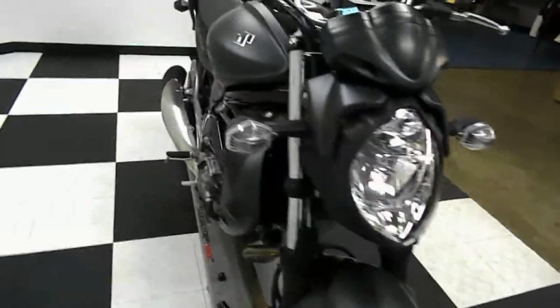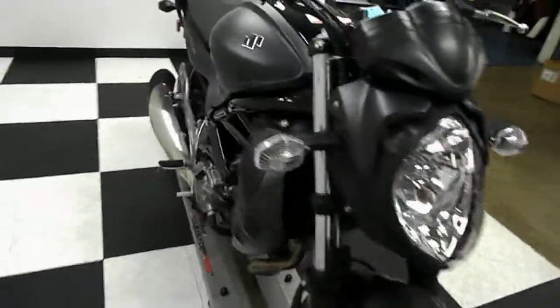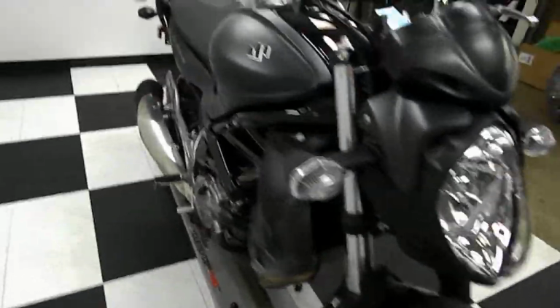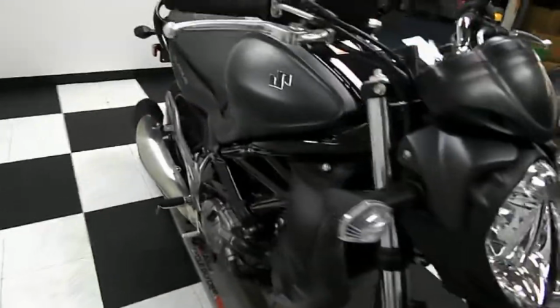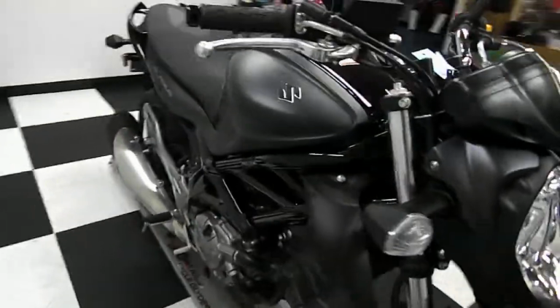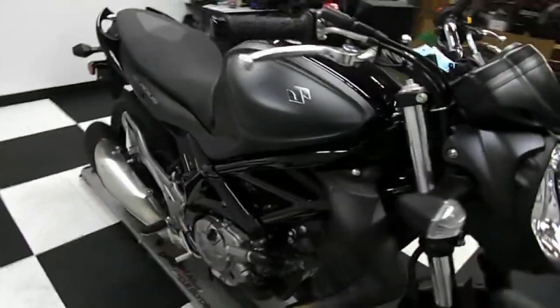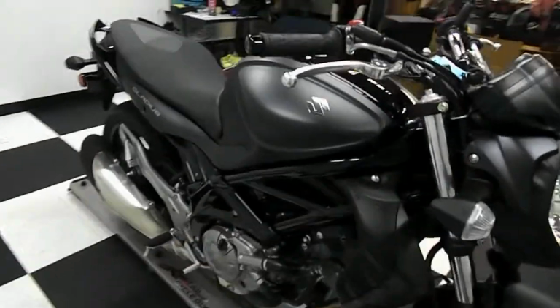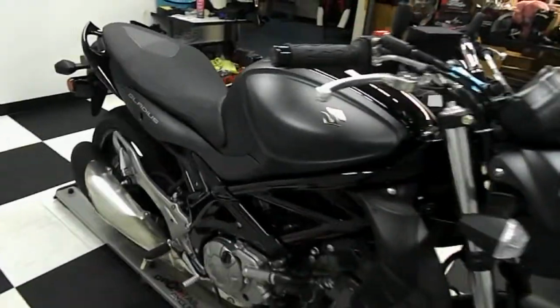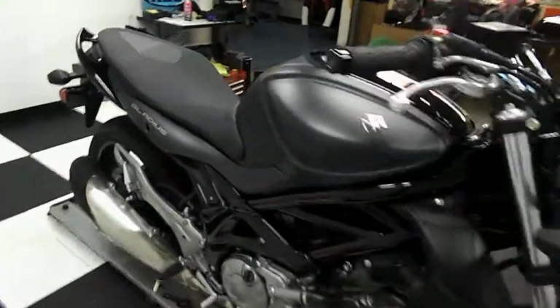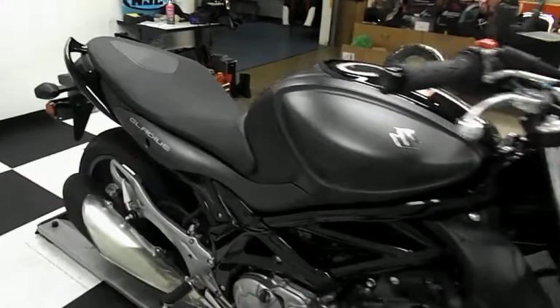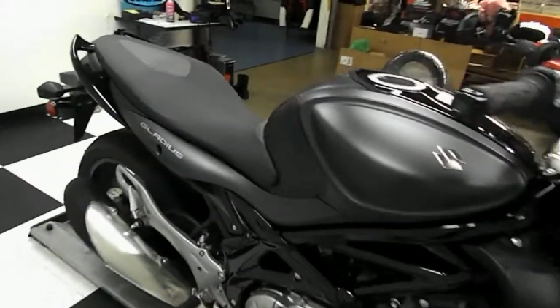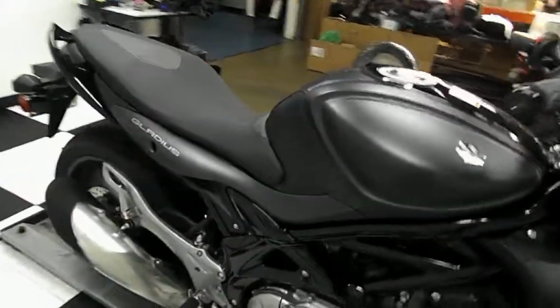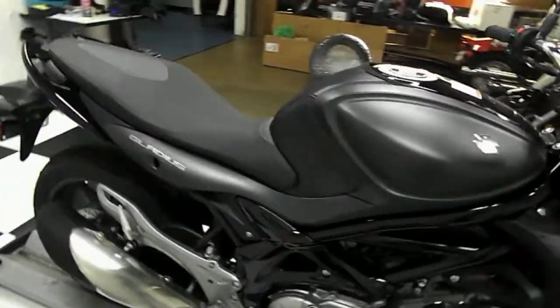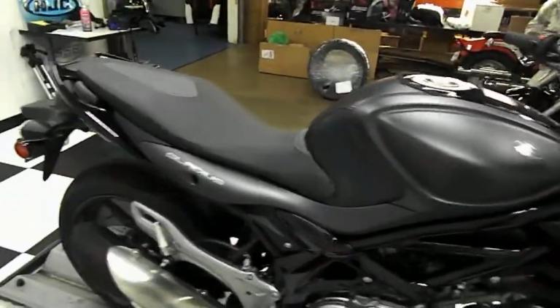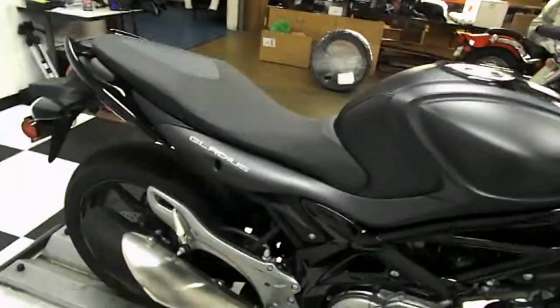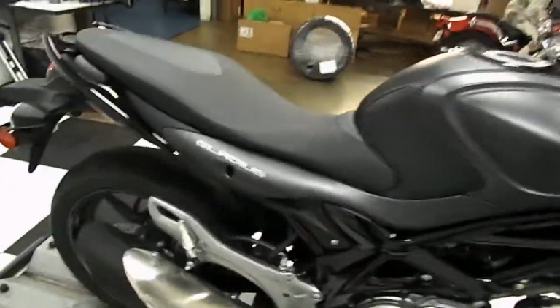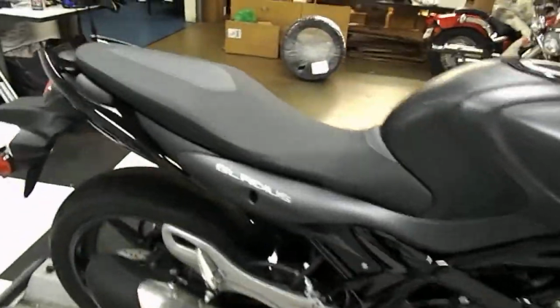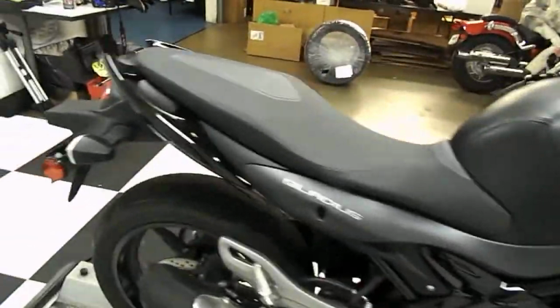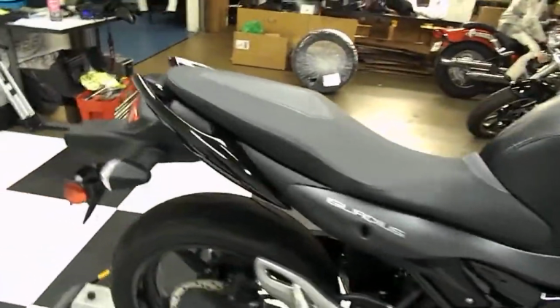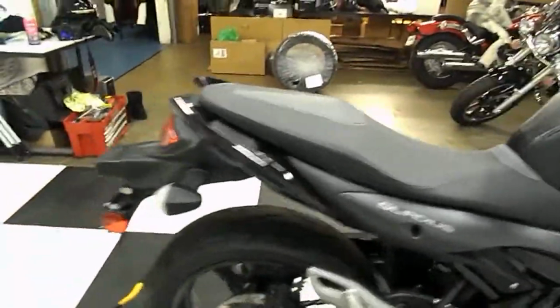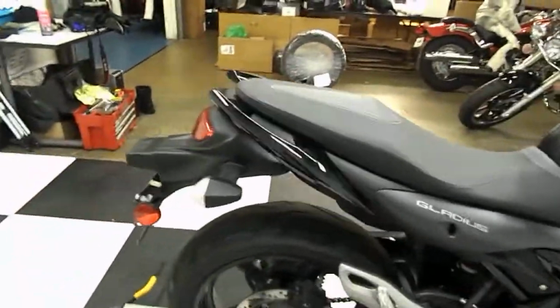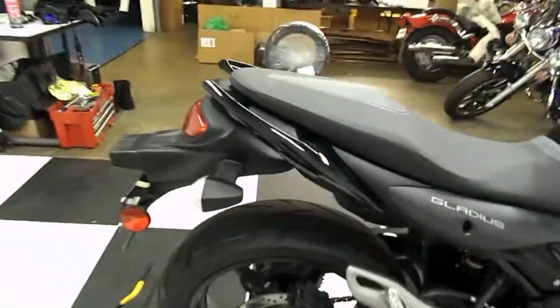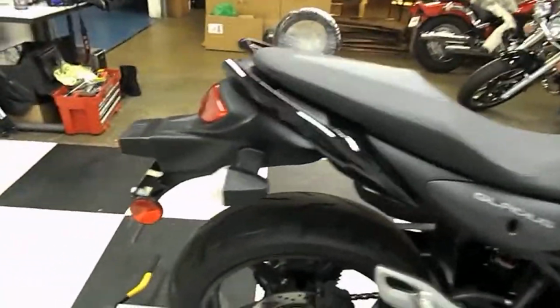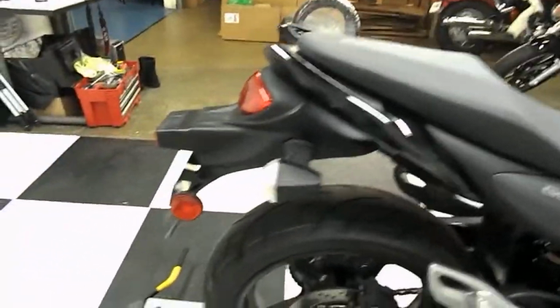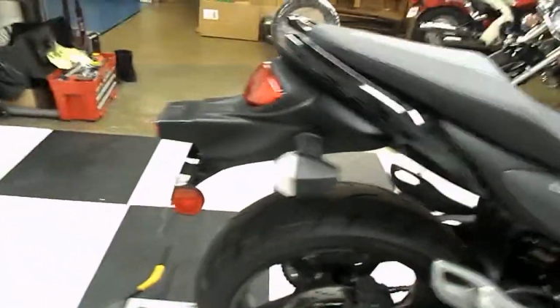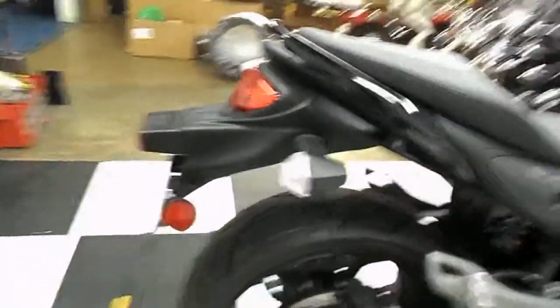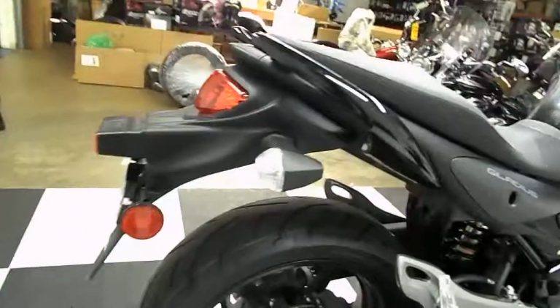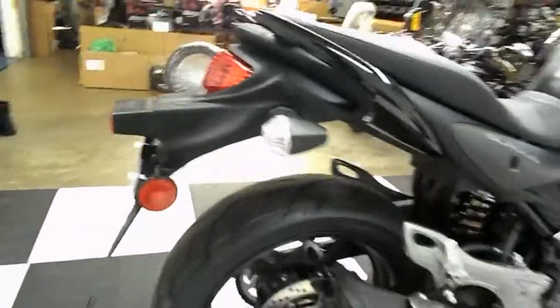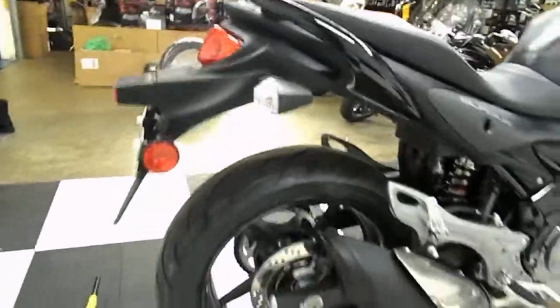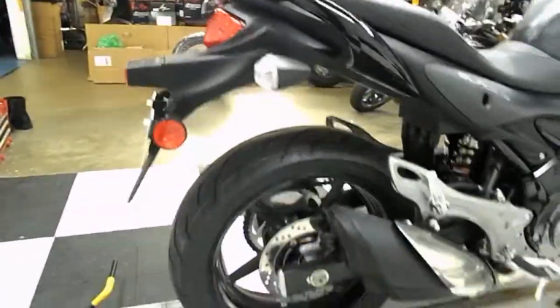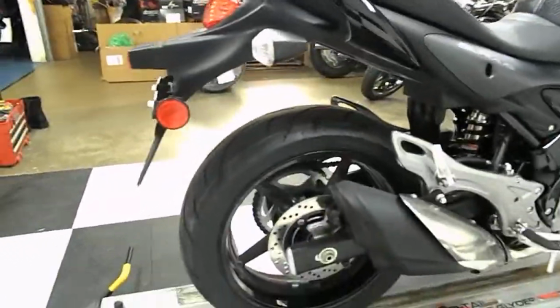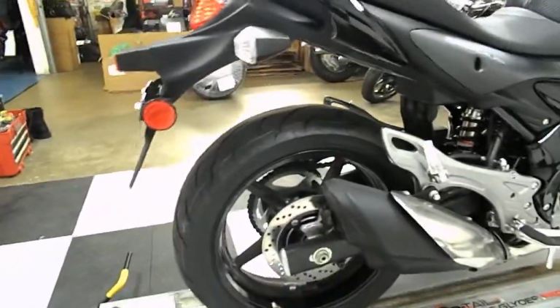Tons of tread left on the tires, no rips and tears in the seat, no signs of ever being dropped or down. The bike is all stock — it doesn't look like it has any aftermarket additions.